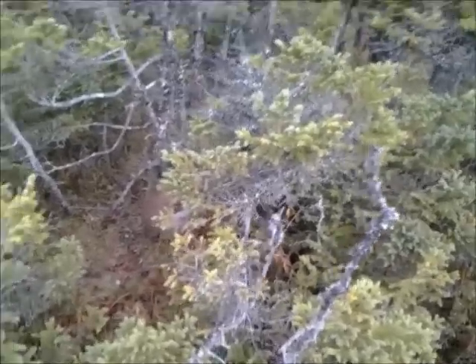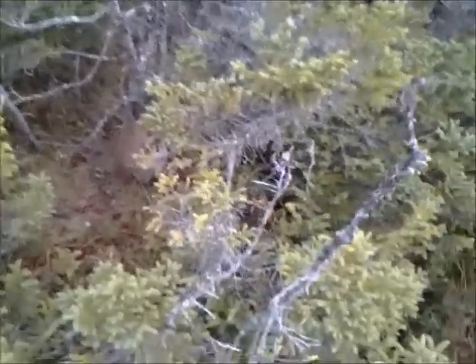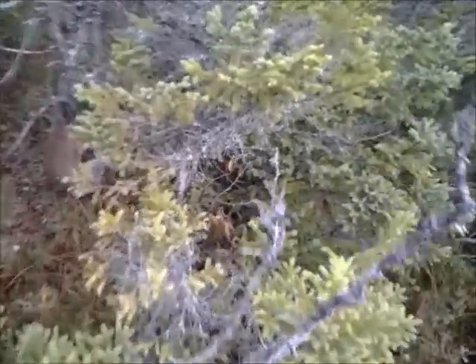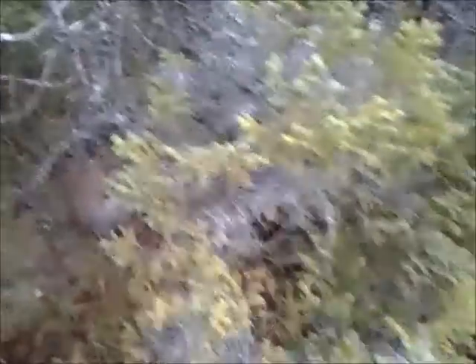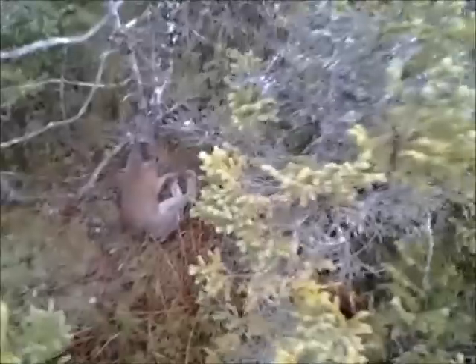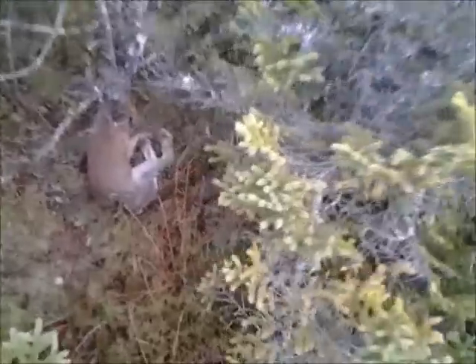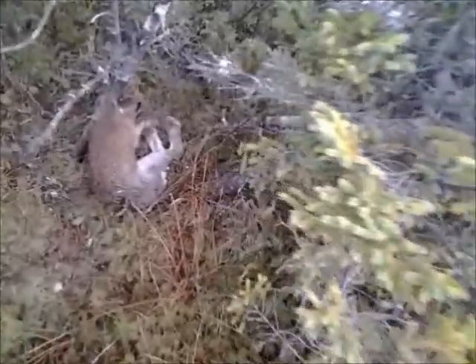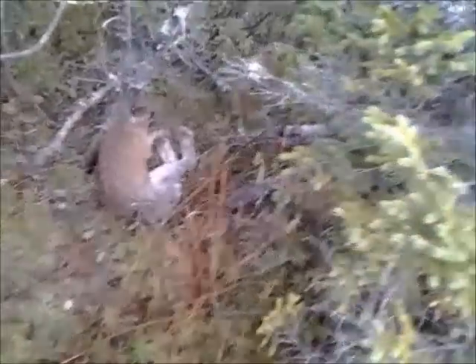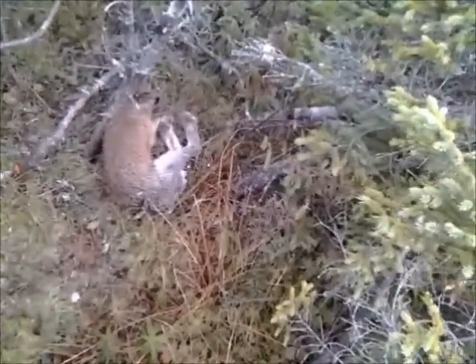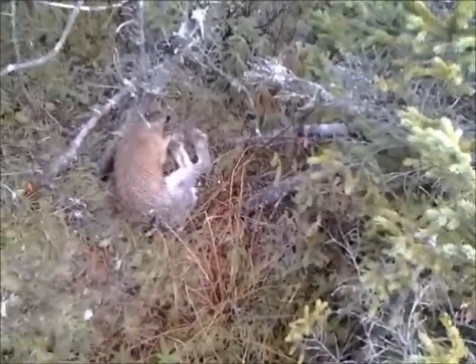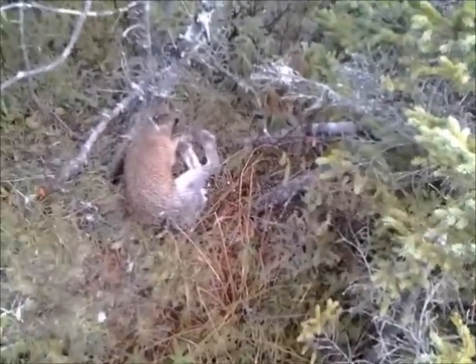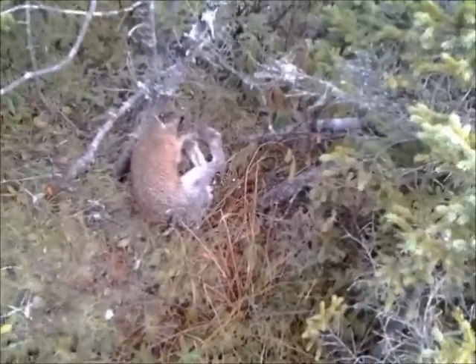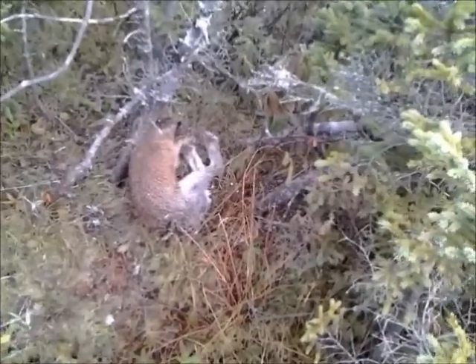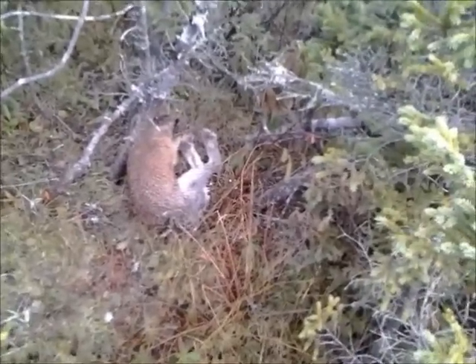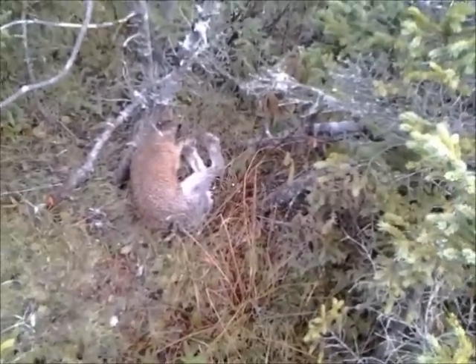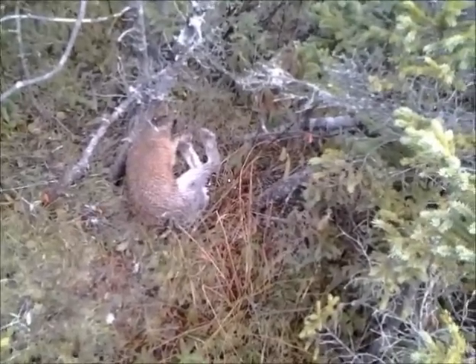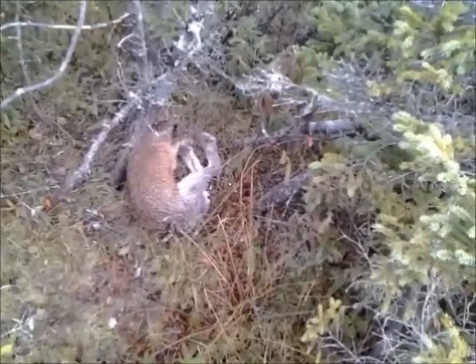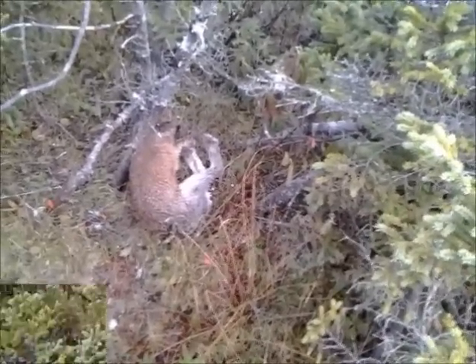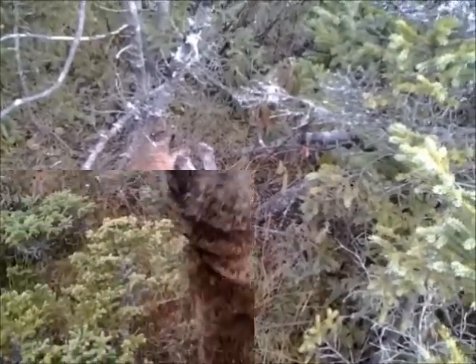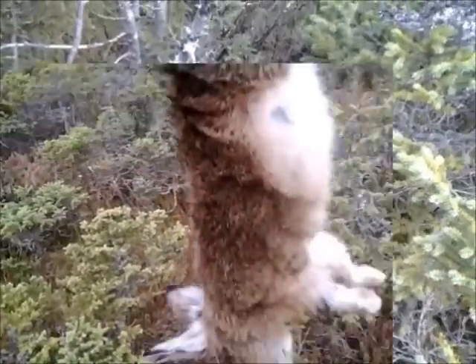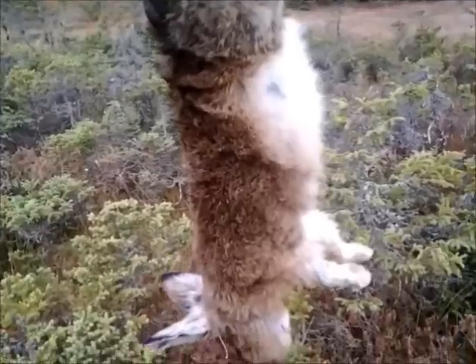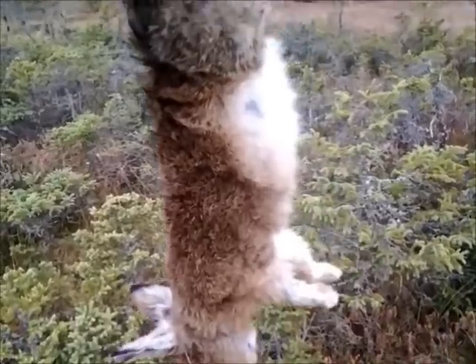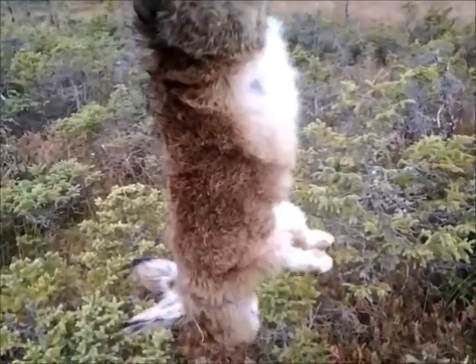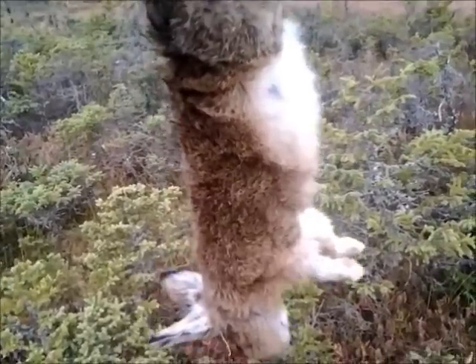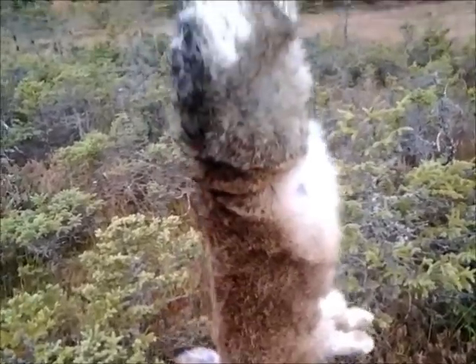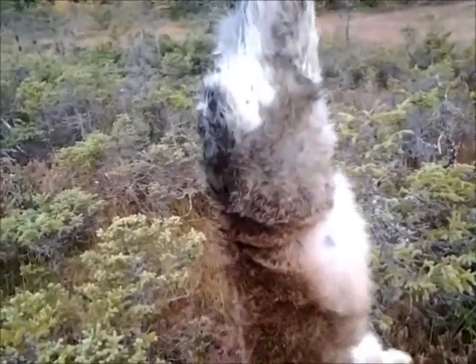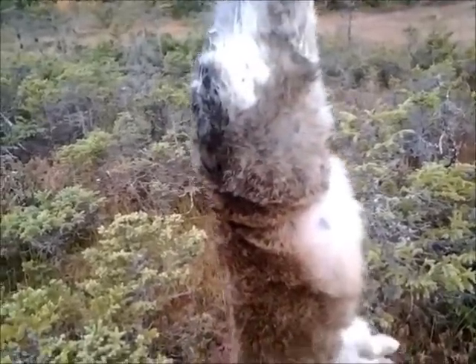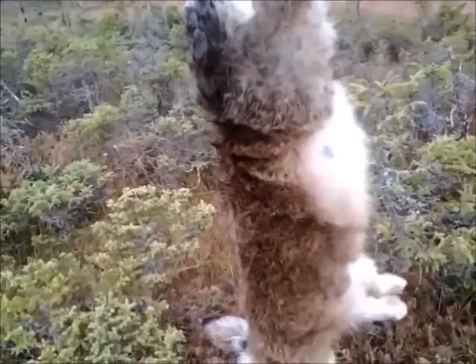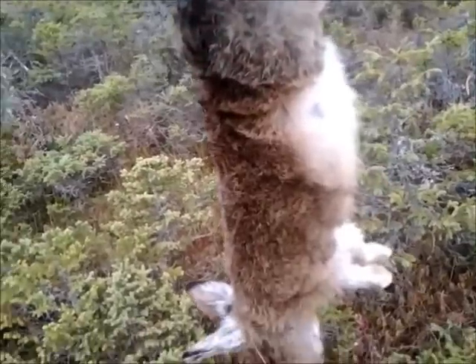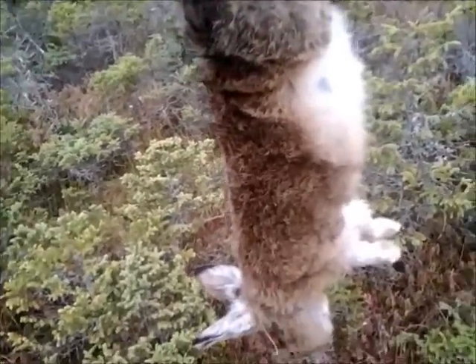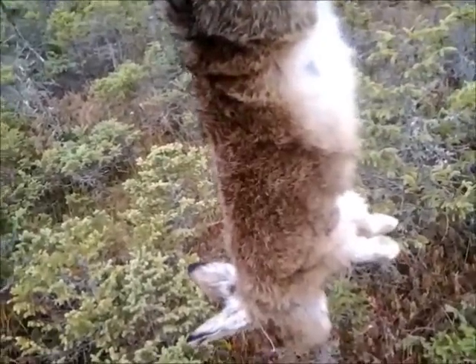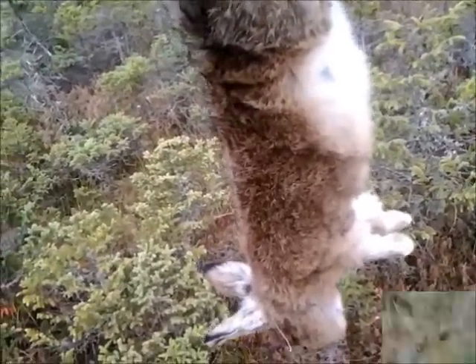Coming up on another snare here now — there's the snare wrapped up around the tree. I'll take him out and give you a look. It's a nice rabbit — he's number 11. On to the next ones.